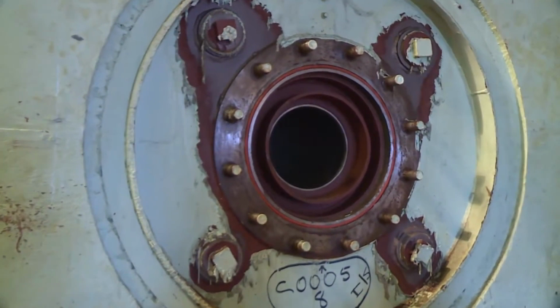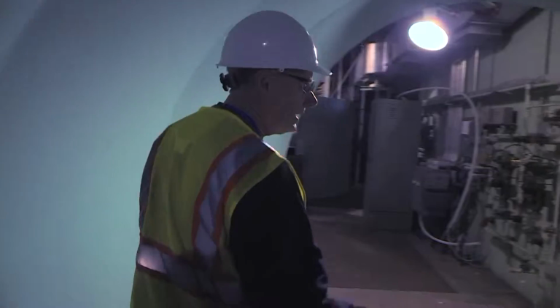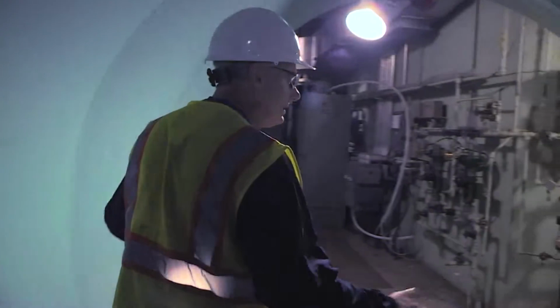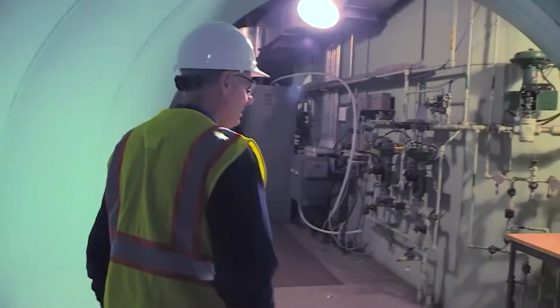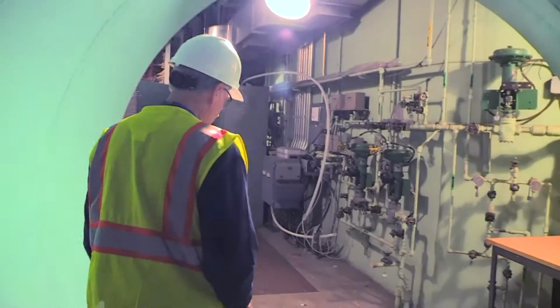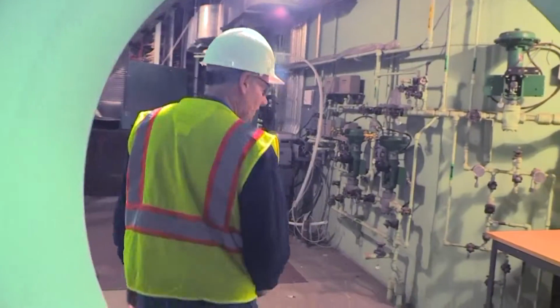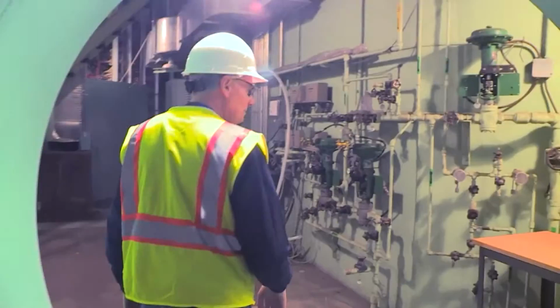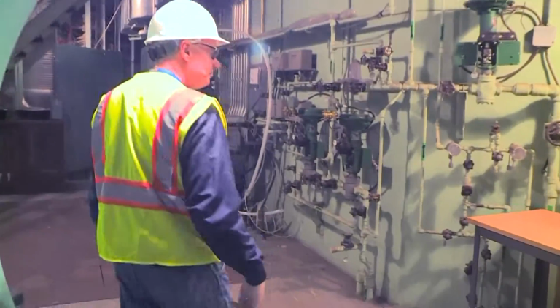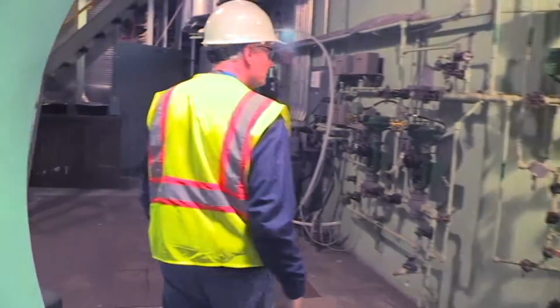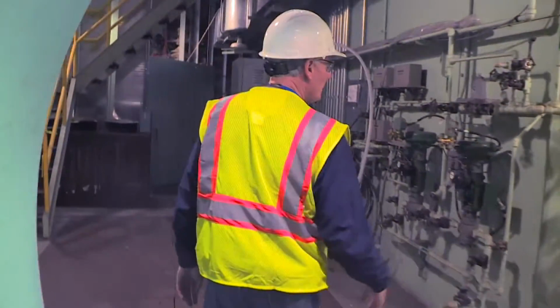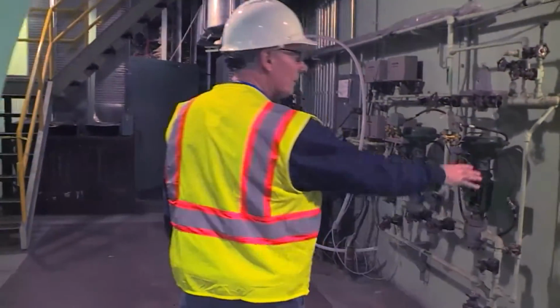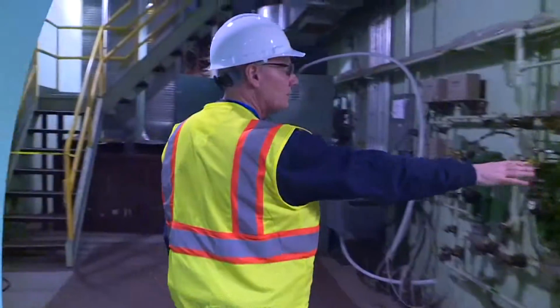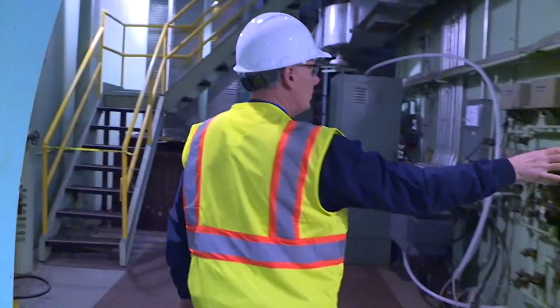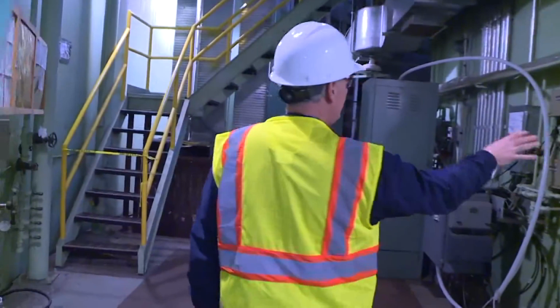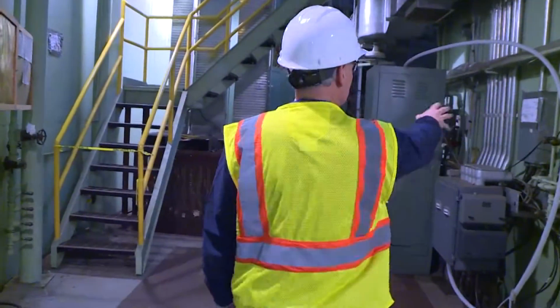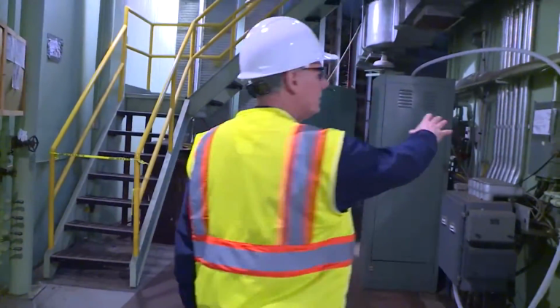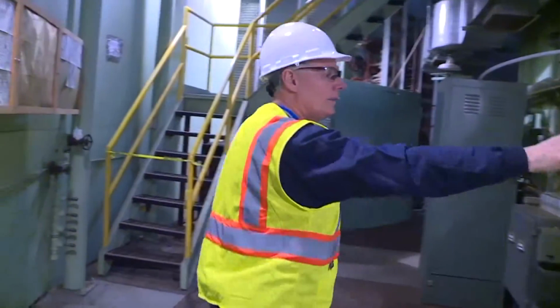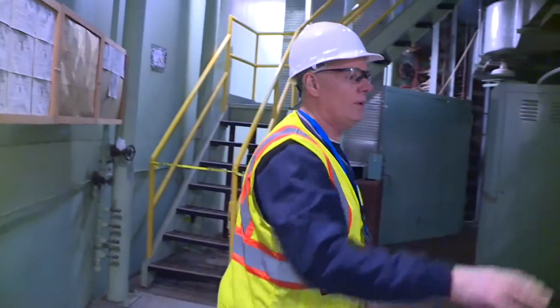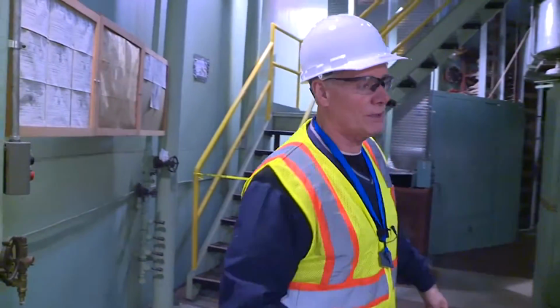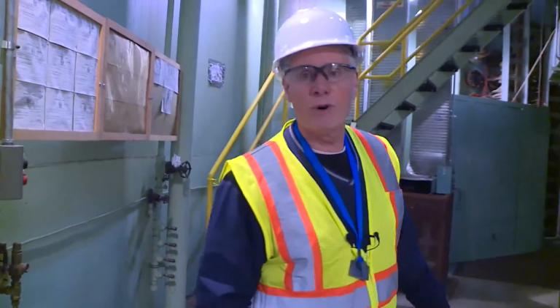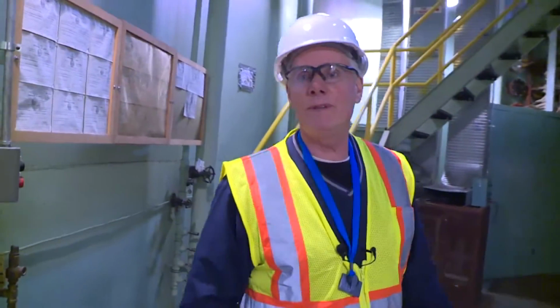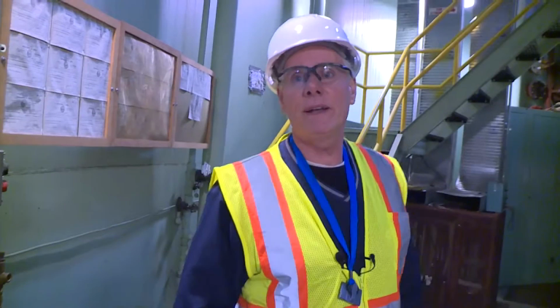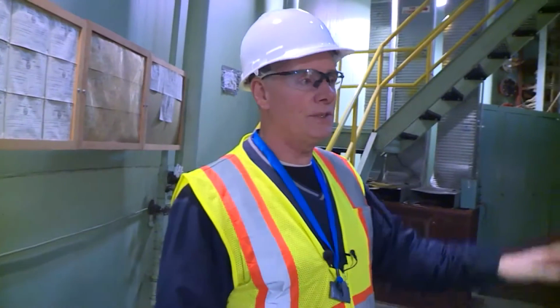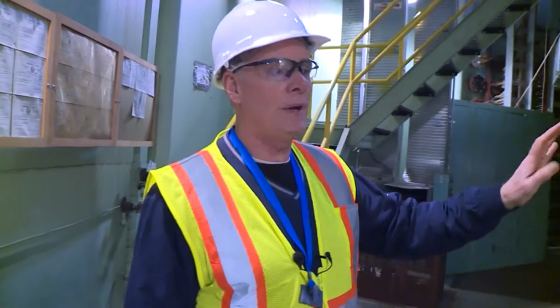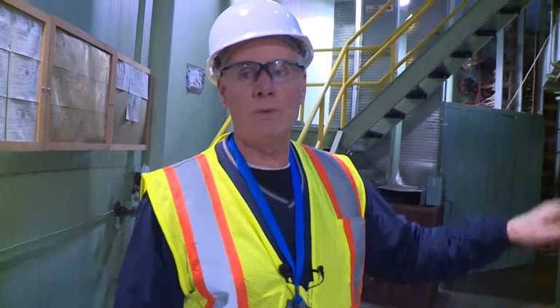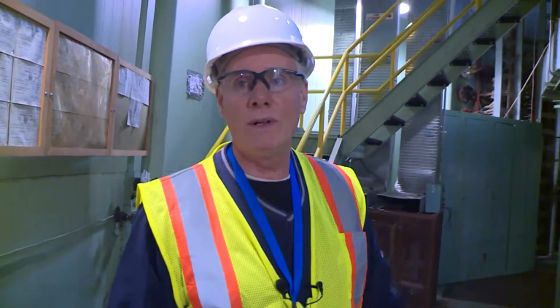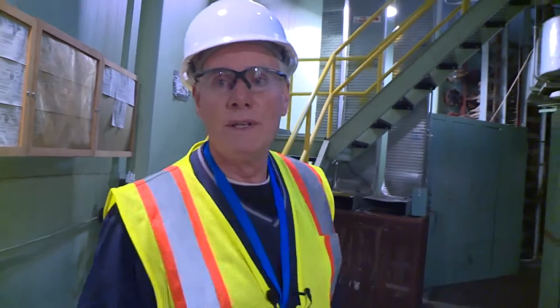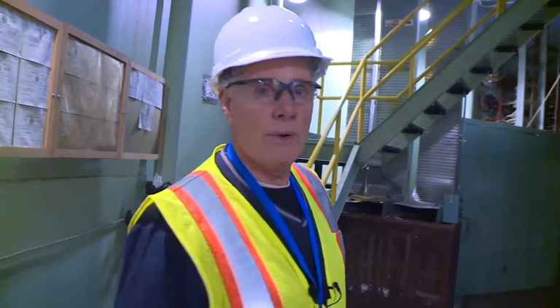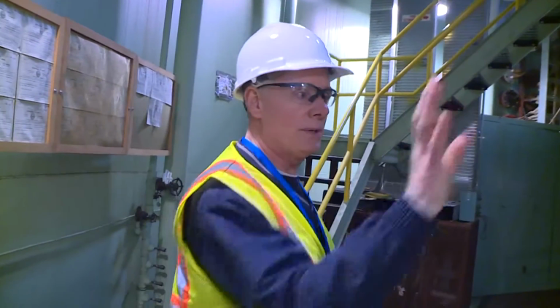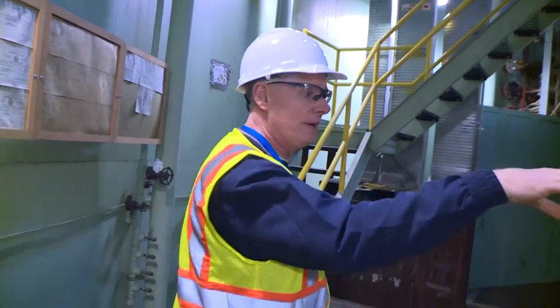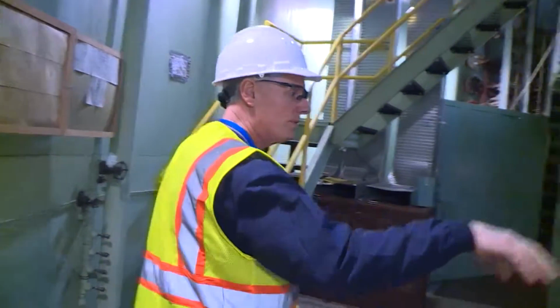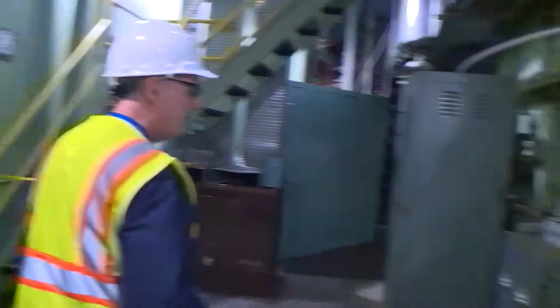Now we're inside the containment structure. This wall right here is a concrete wall approximately four feet thick — that's the bio-shield wall. The reactor is on the other side of that.